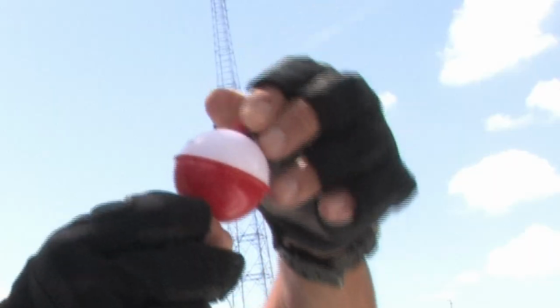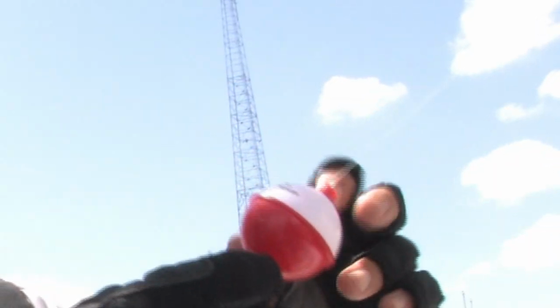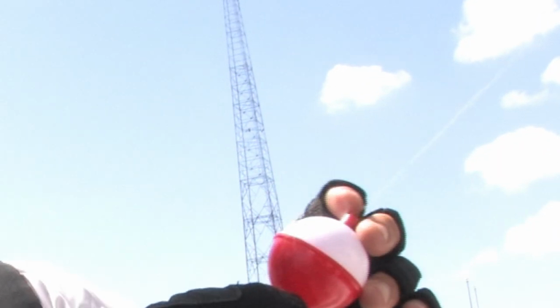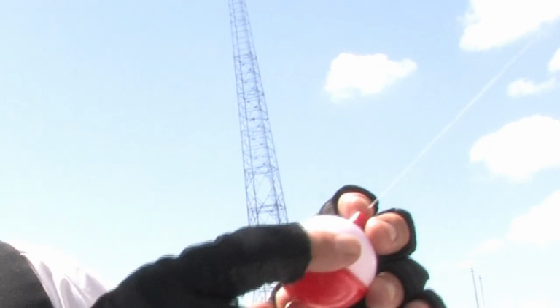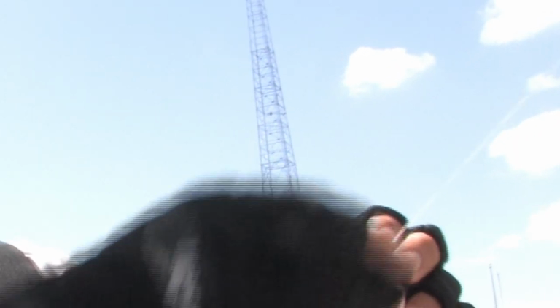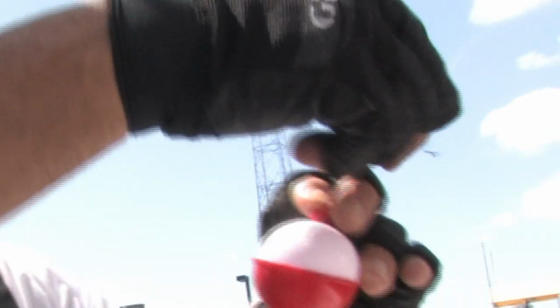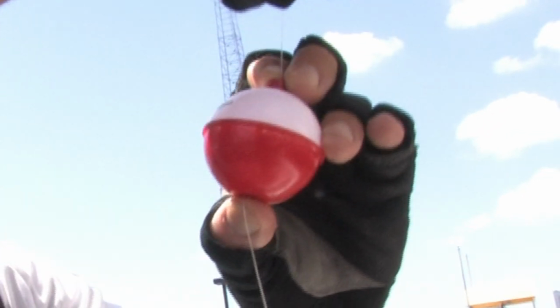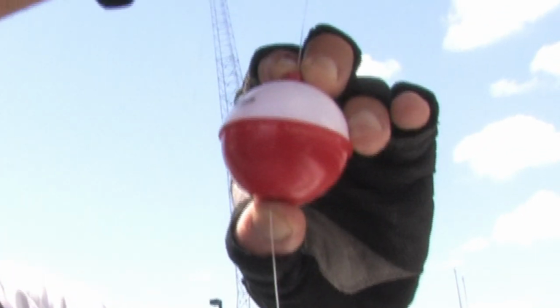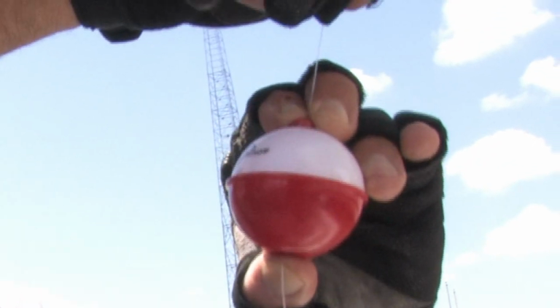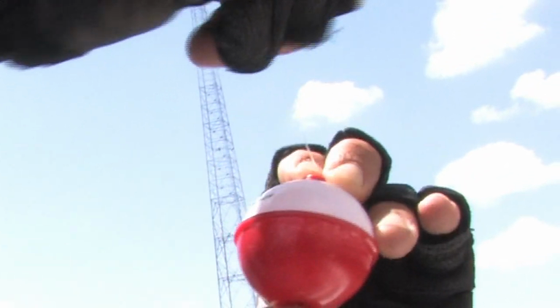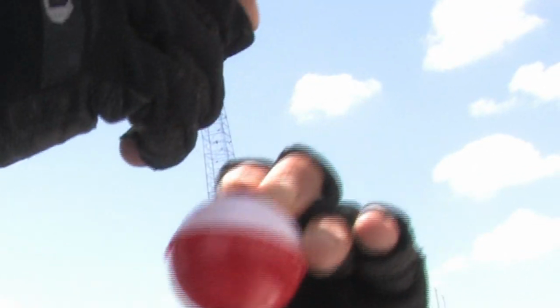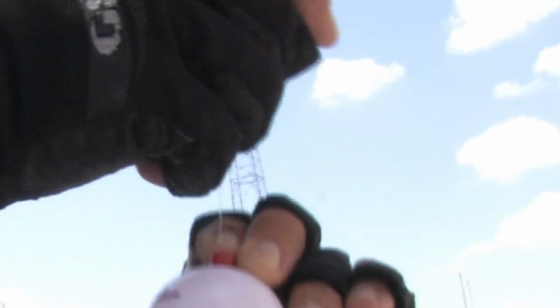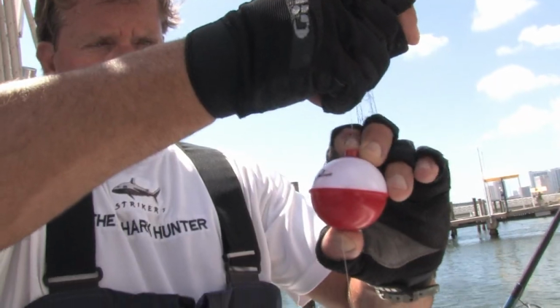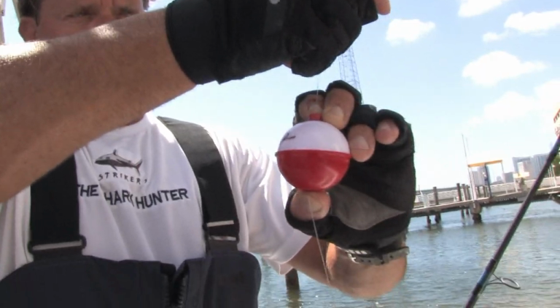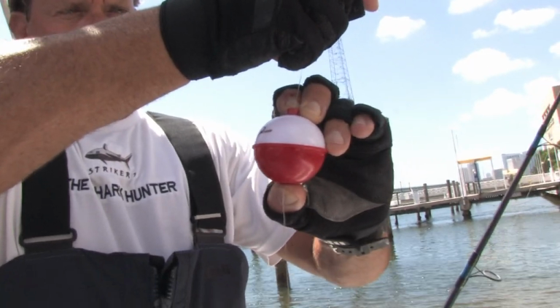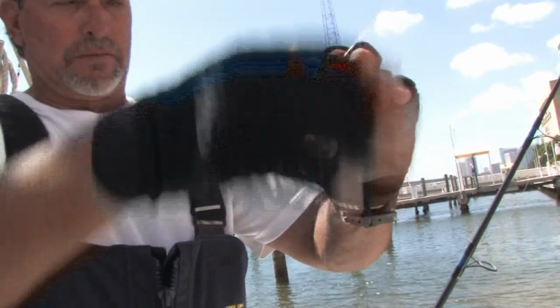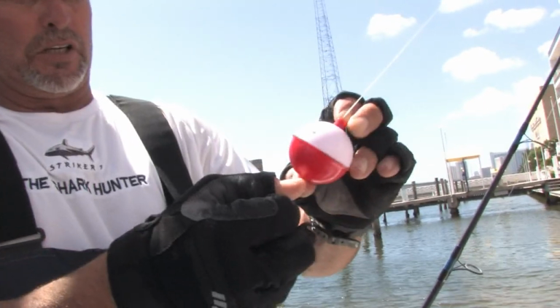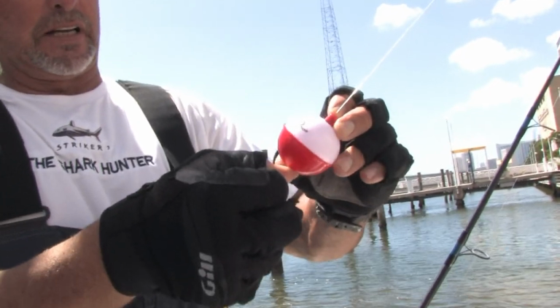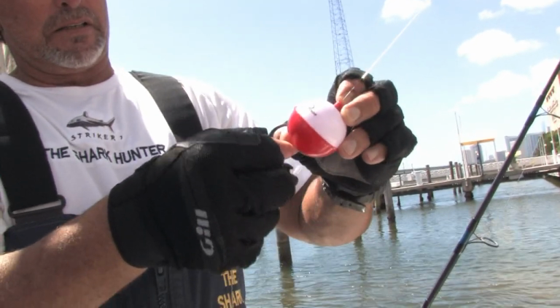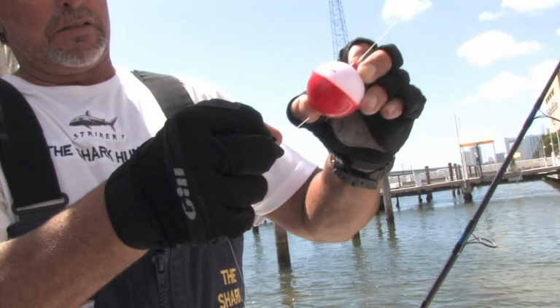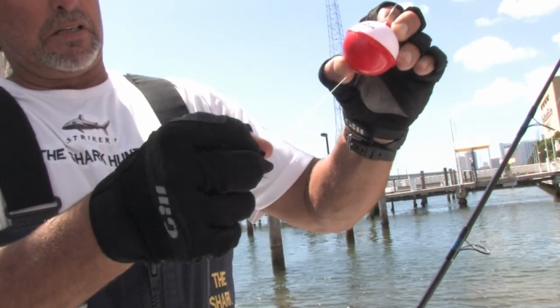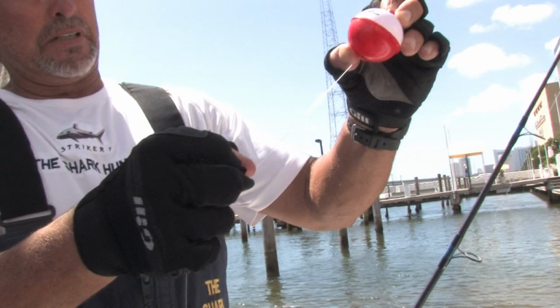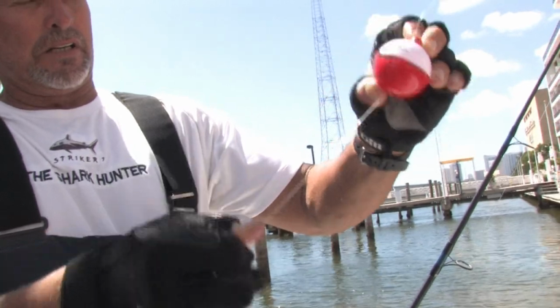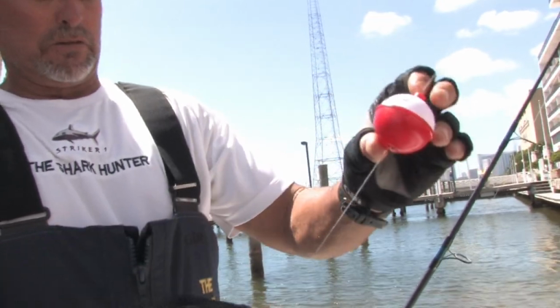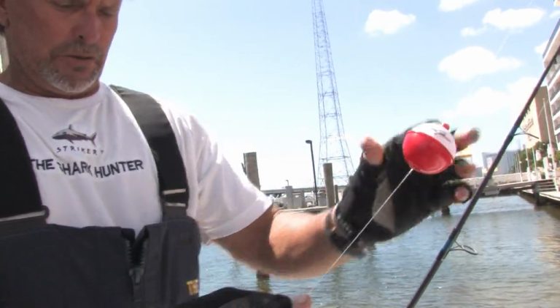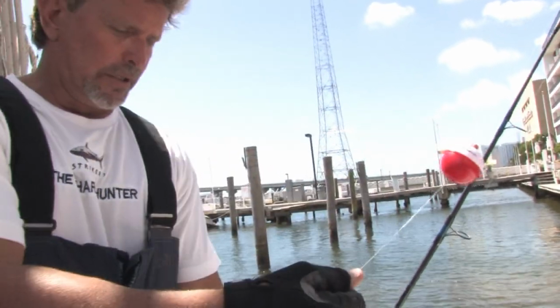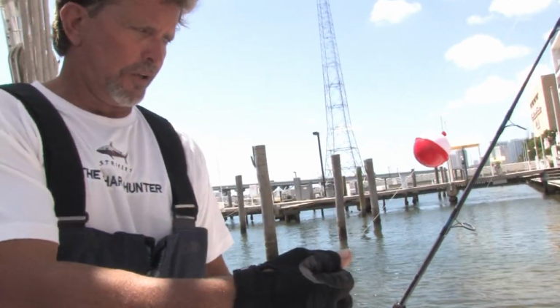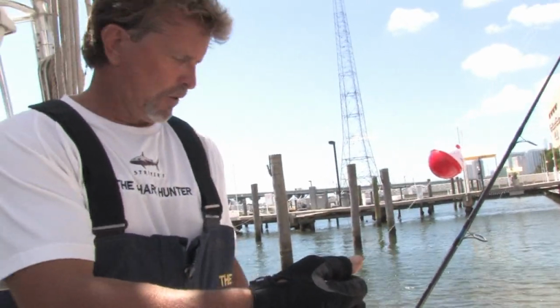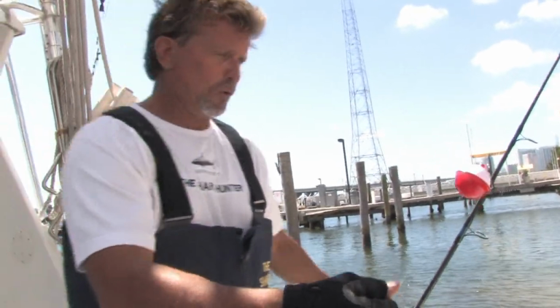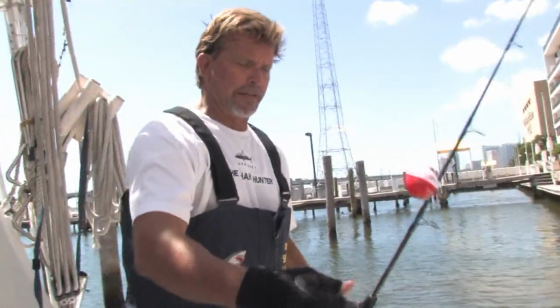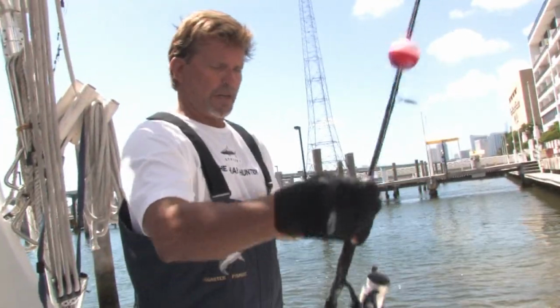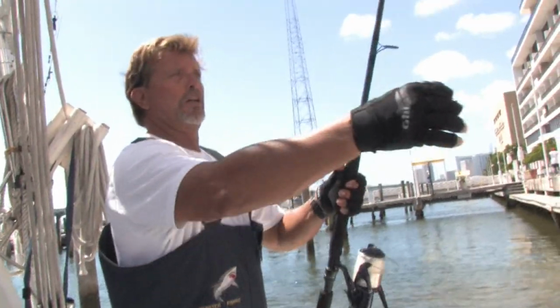If you want to adjust it, you can just loosen up these little things on top and slide it down — it'll slide all the way up and down. So if you want it down a foot, just do it like that, and you're ready to go.